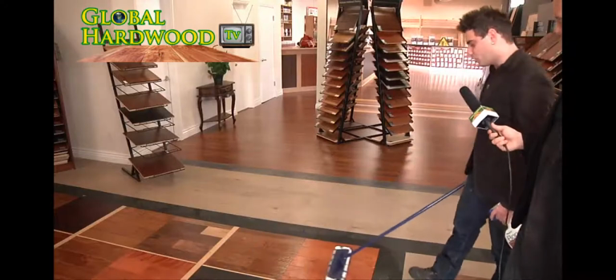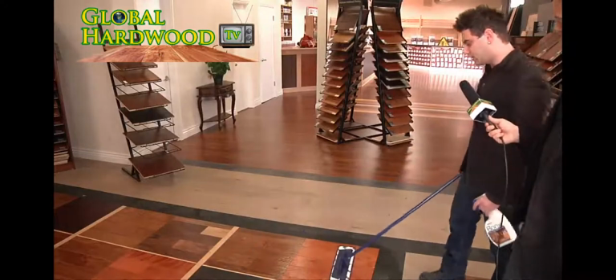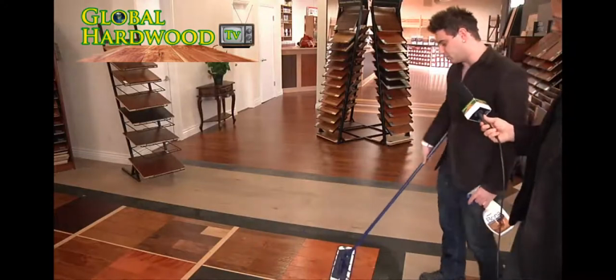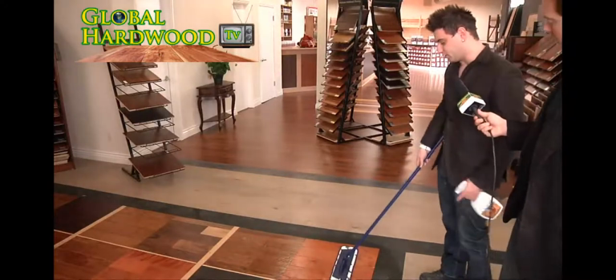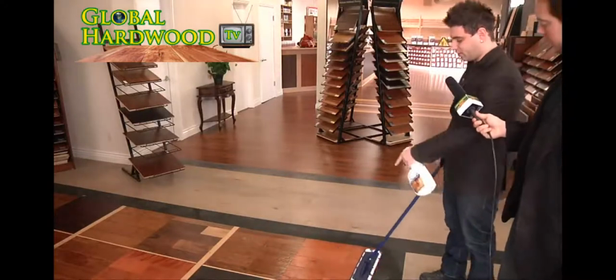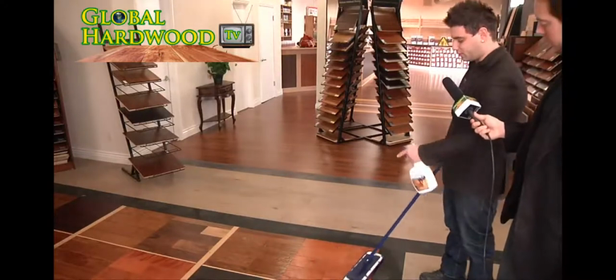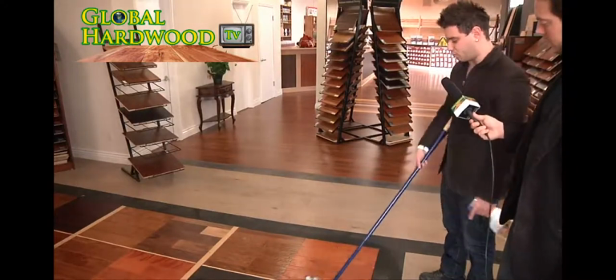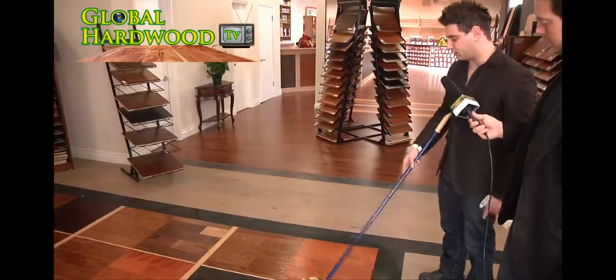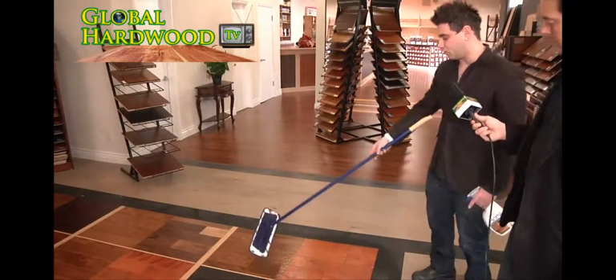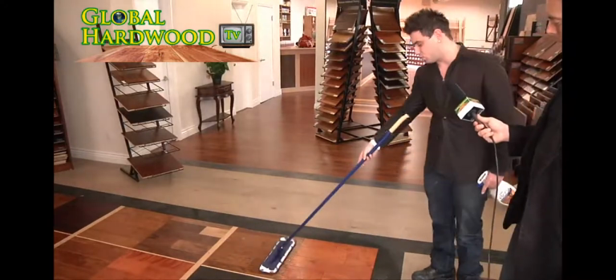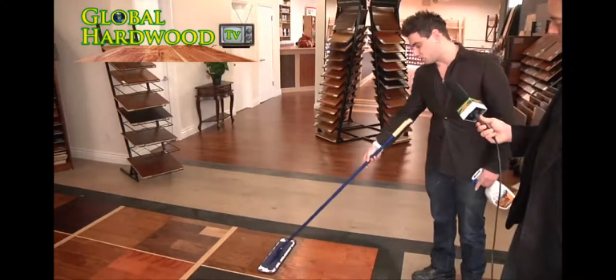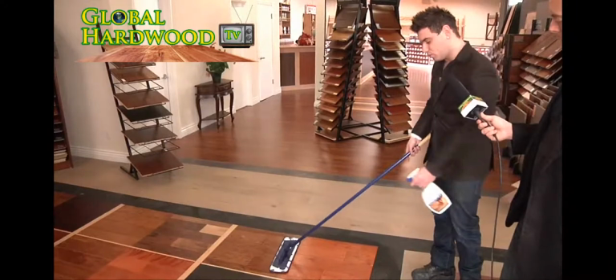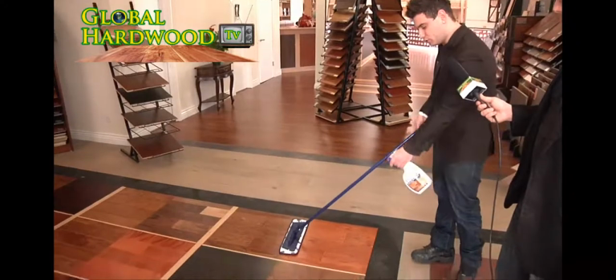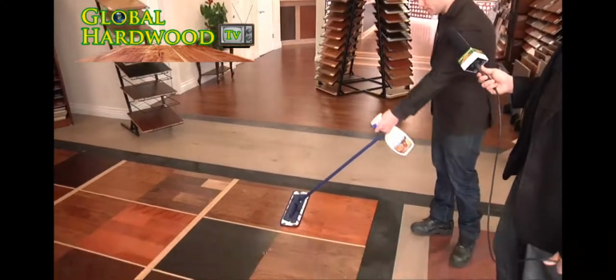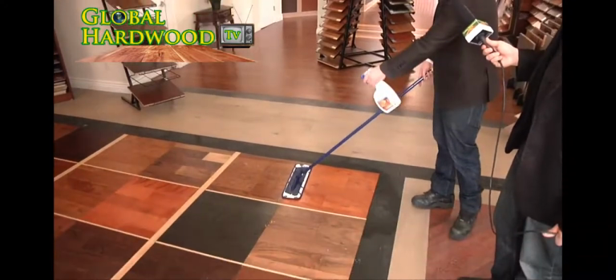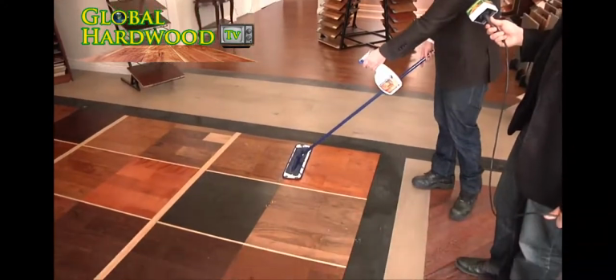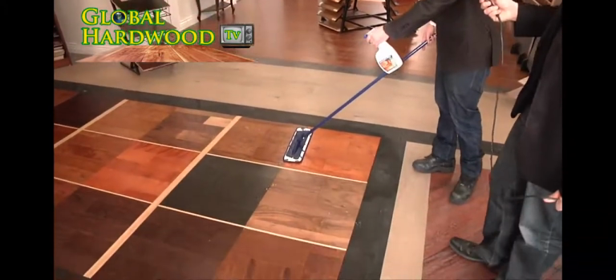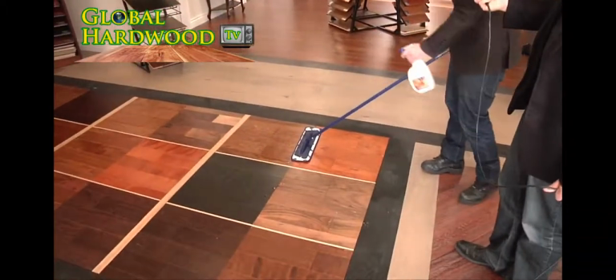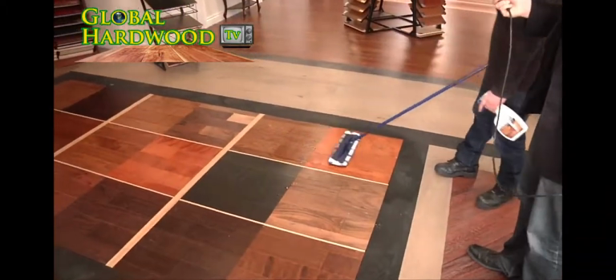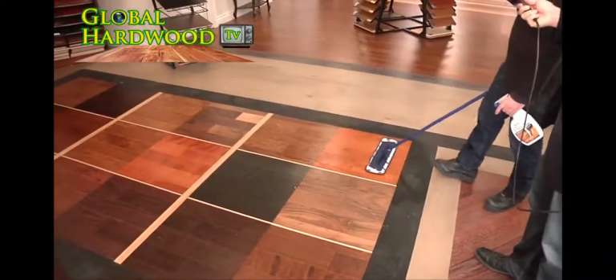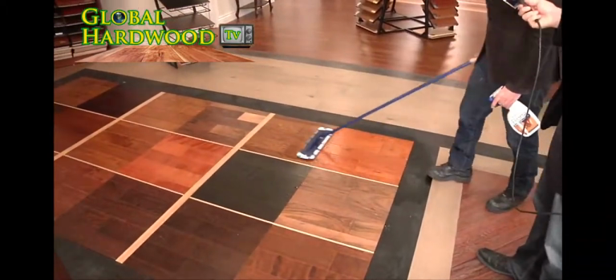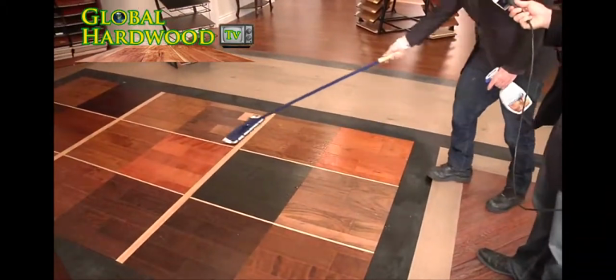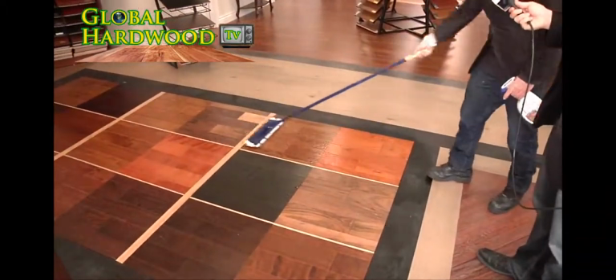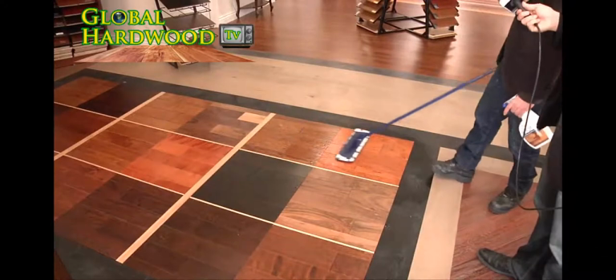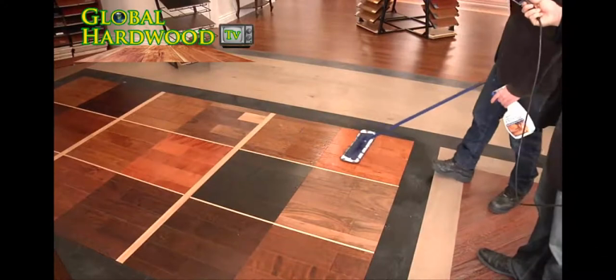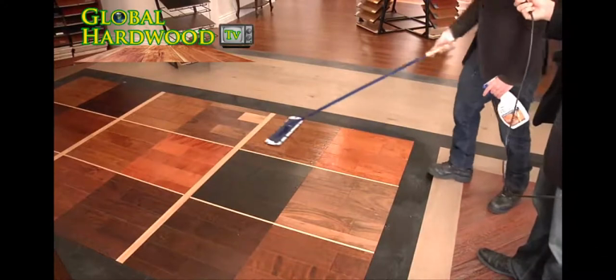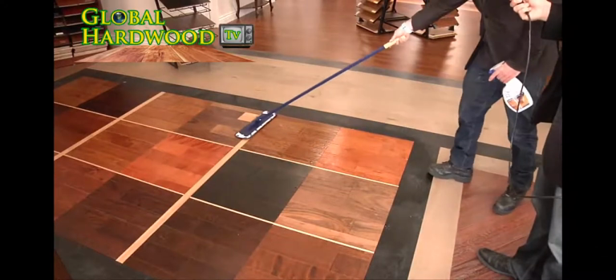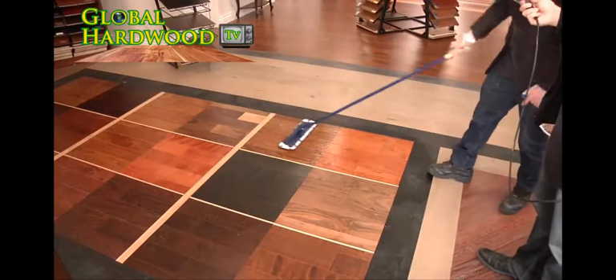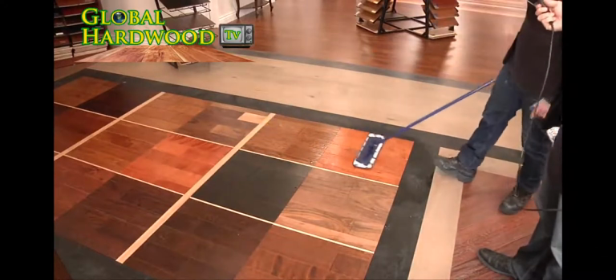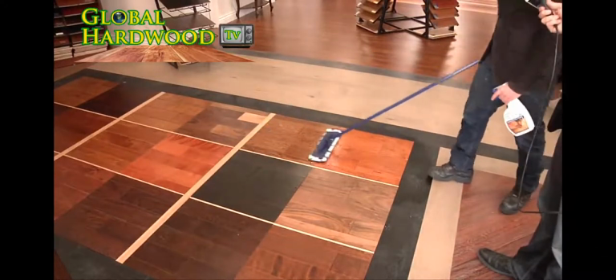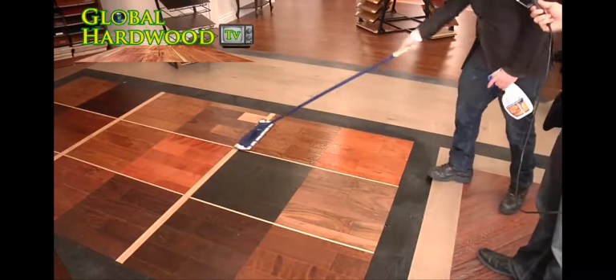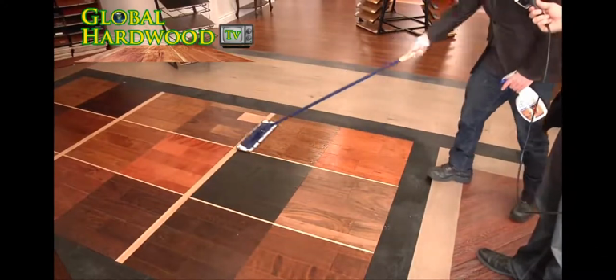When you clean your hickory, walnut, or oak floors, what you do — as you can see we're applying it right now — is you just mop with the direction of the wood. It's very important to do that so you don't get any streaking.